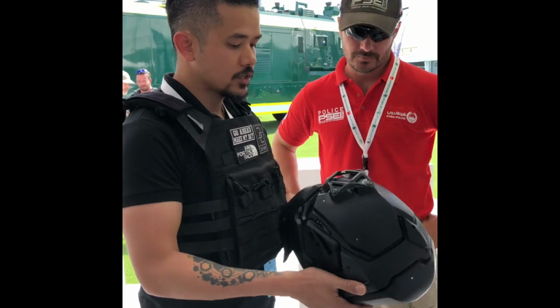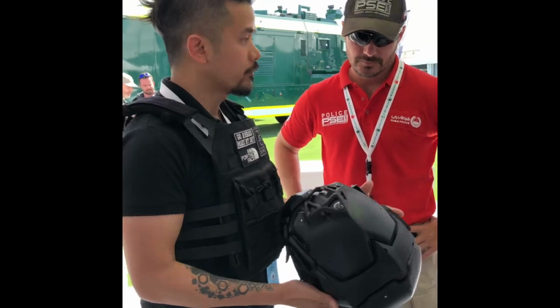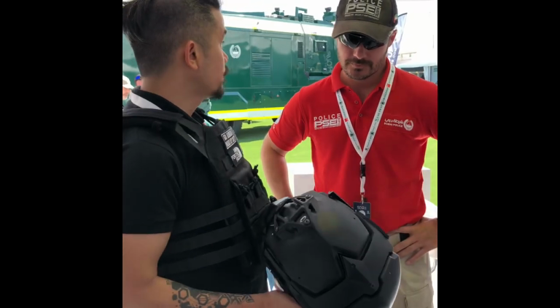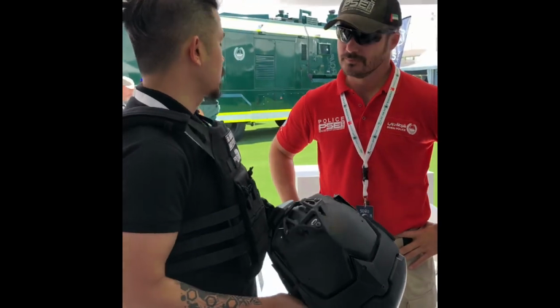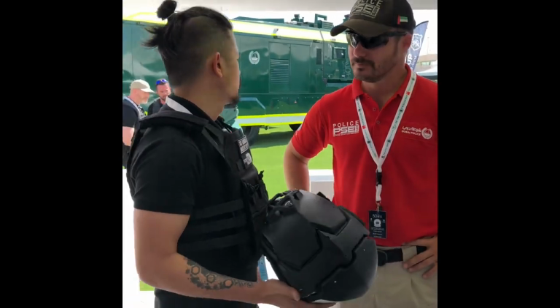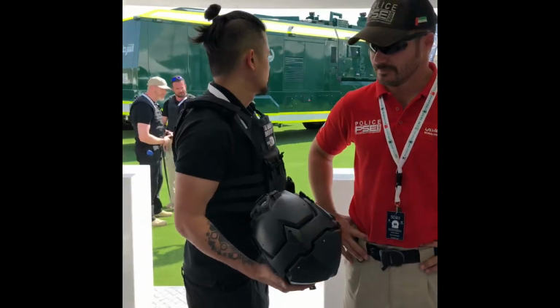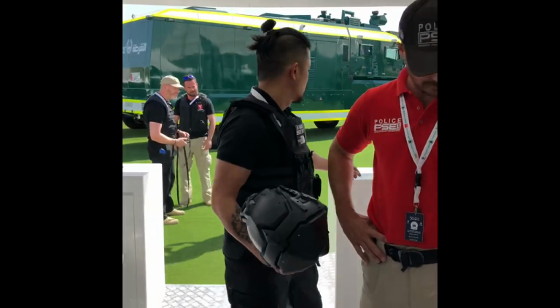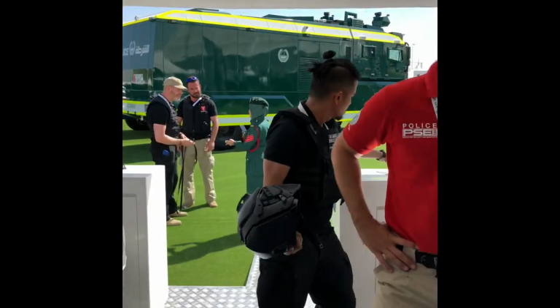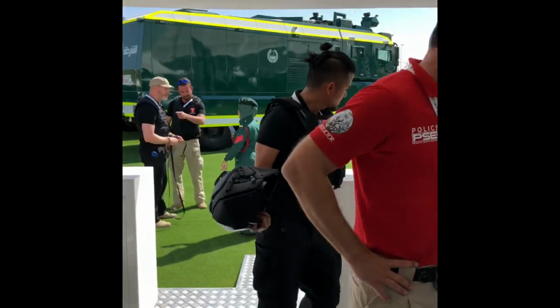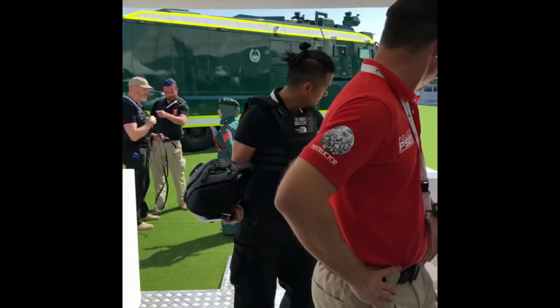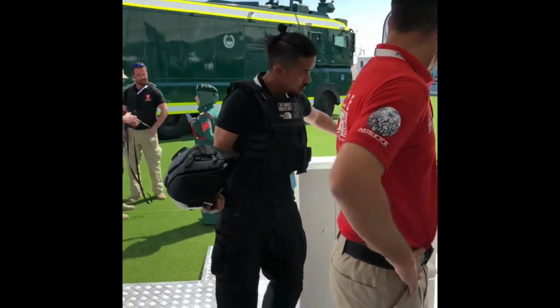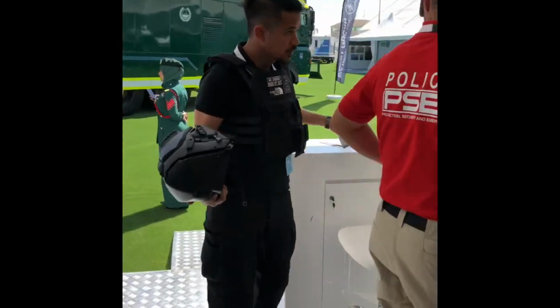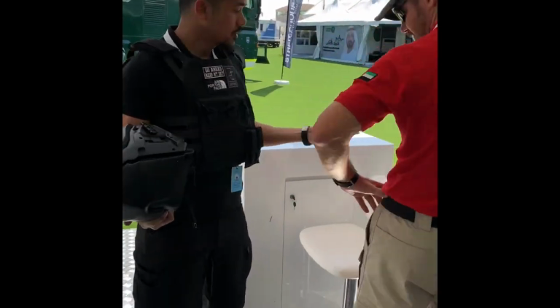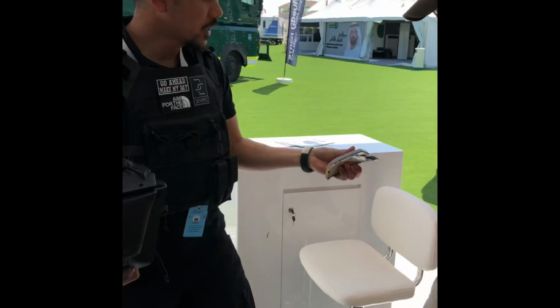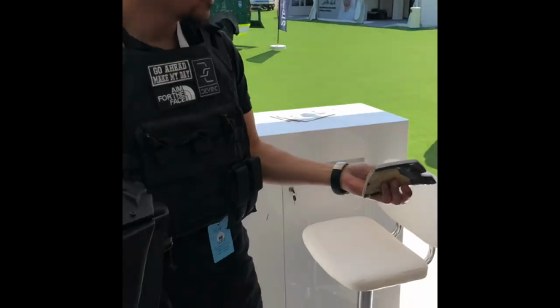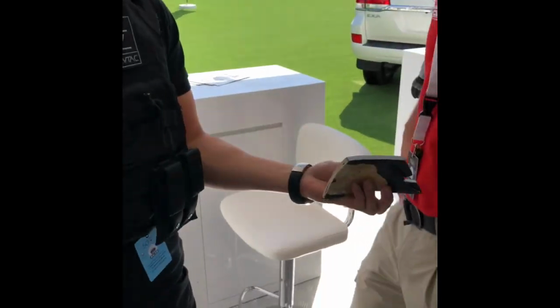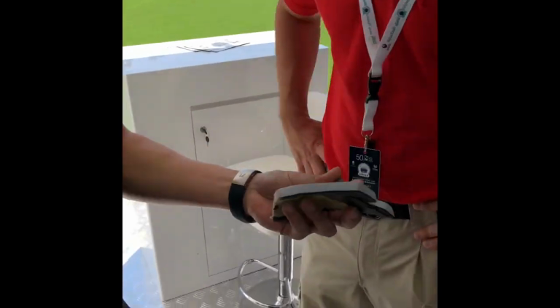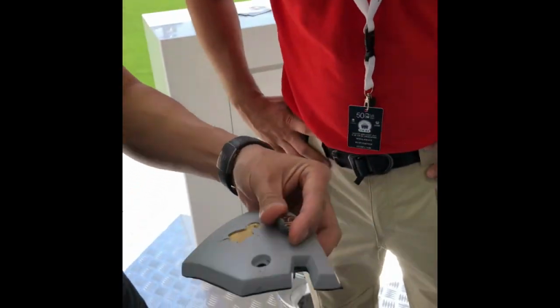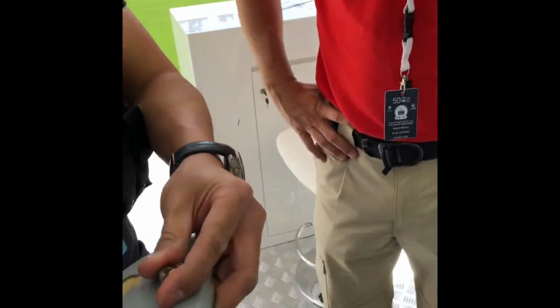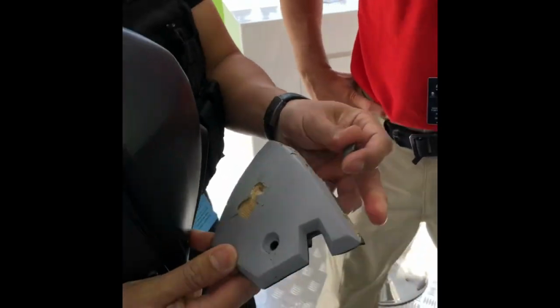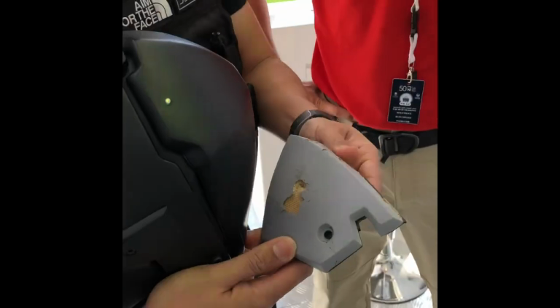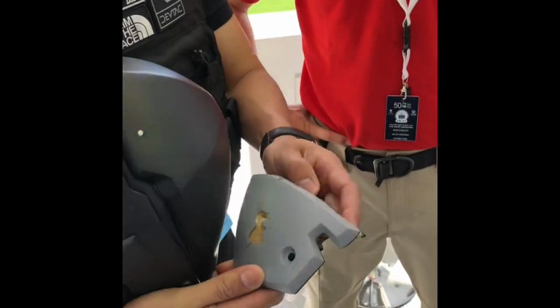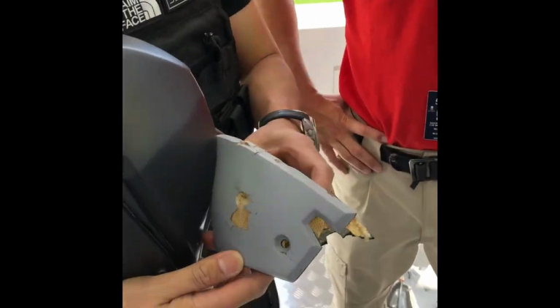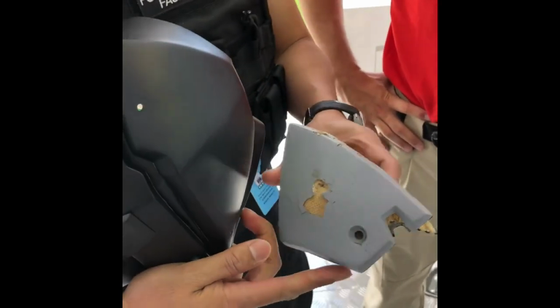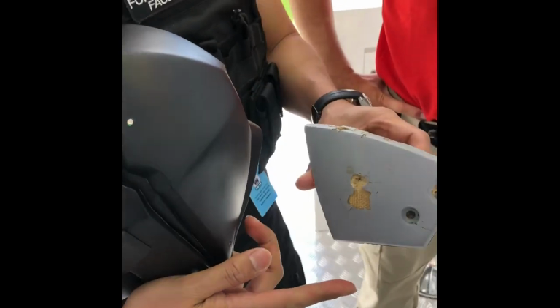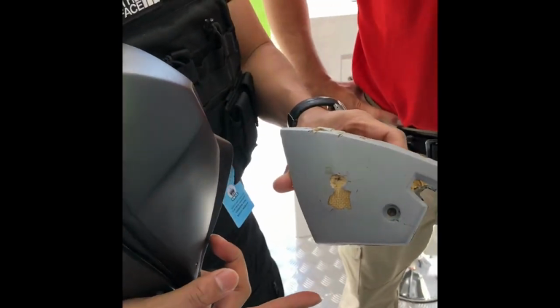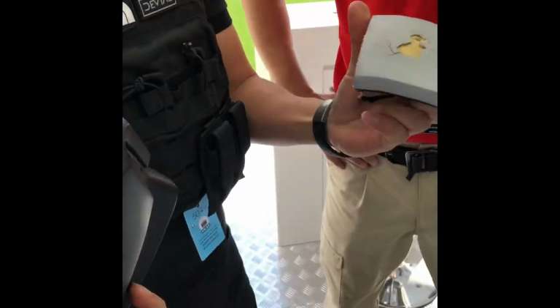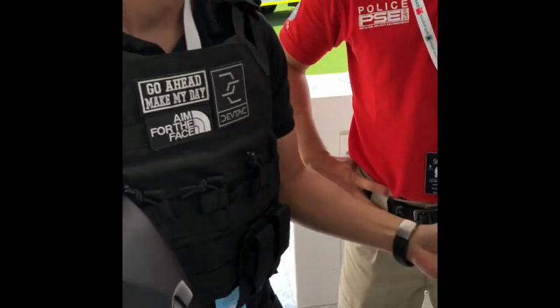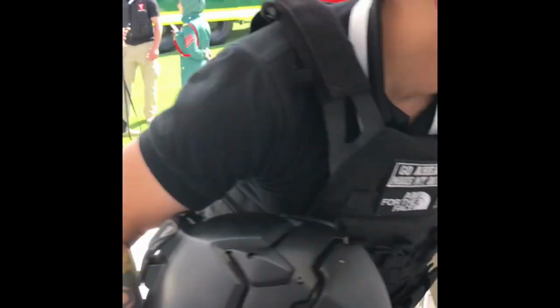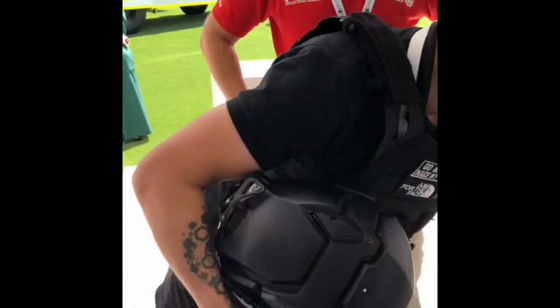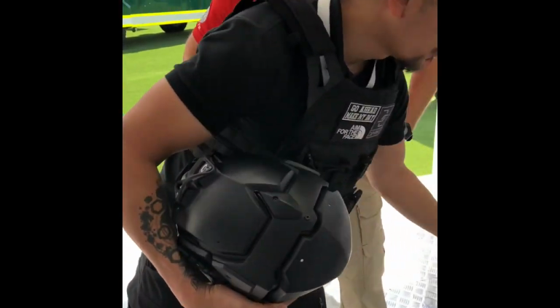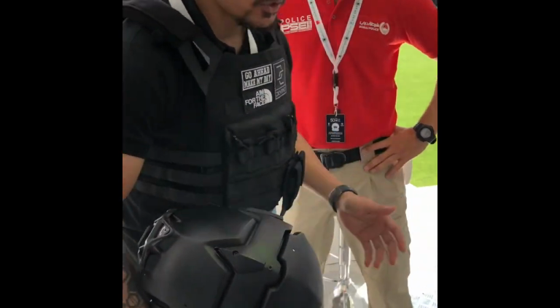You can stop a .44 Magnum — you see right here, that is a .44 Magnum — and stop it right in the middle. No penetration.